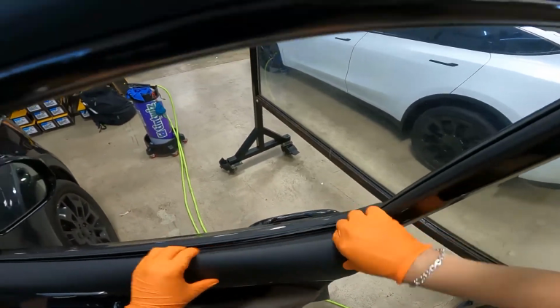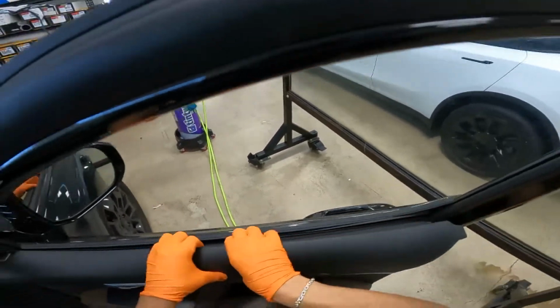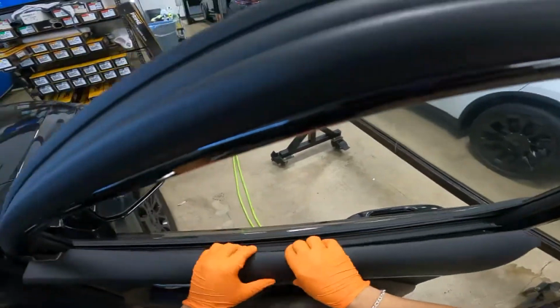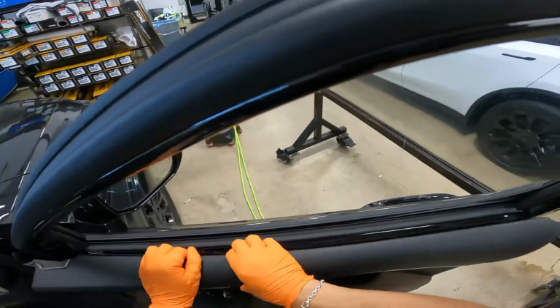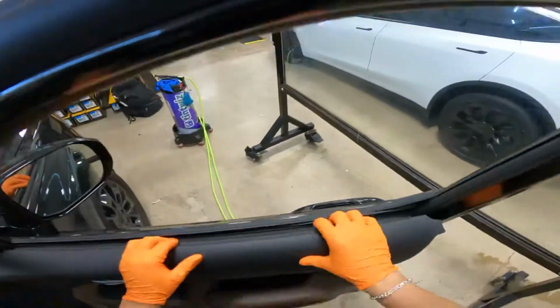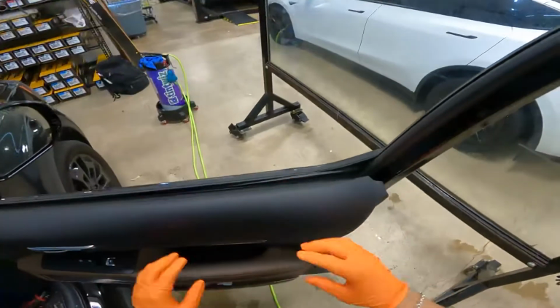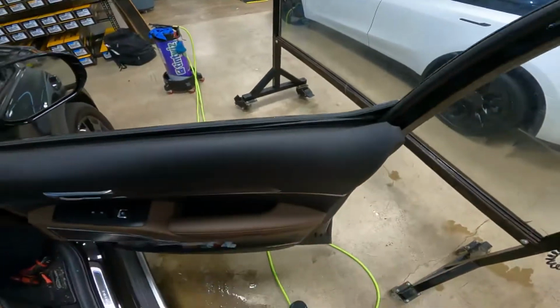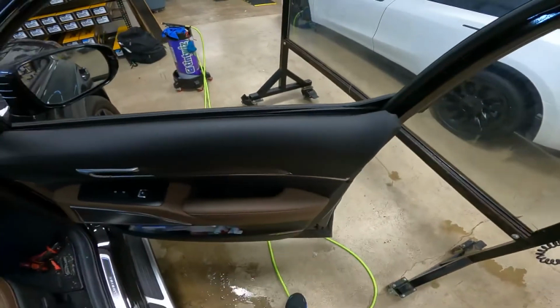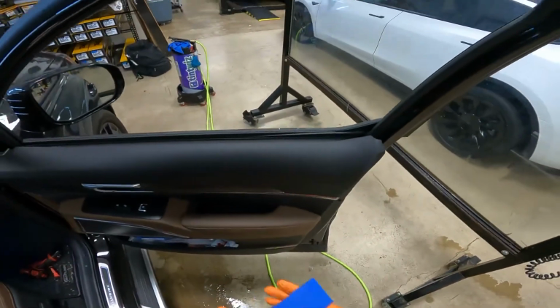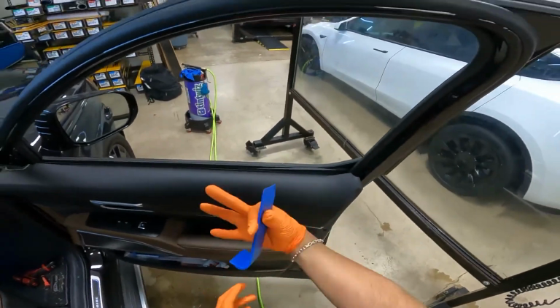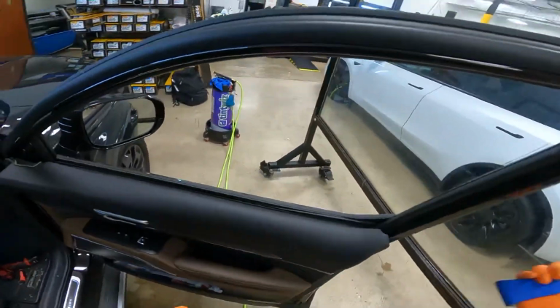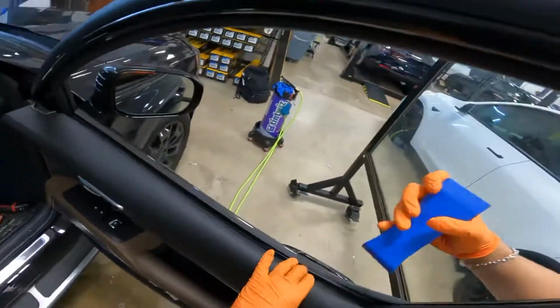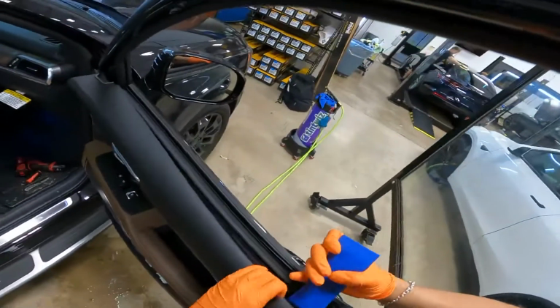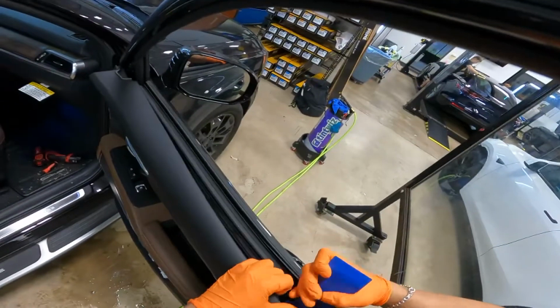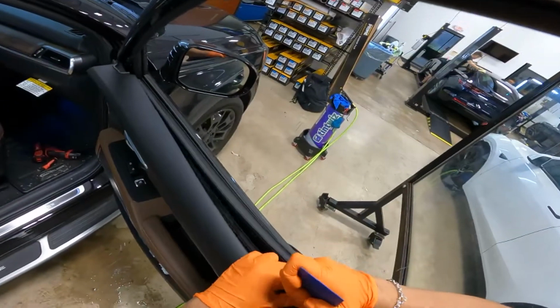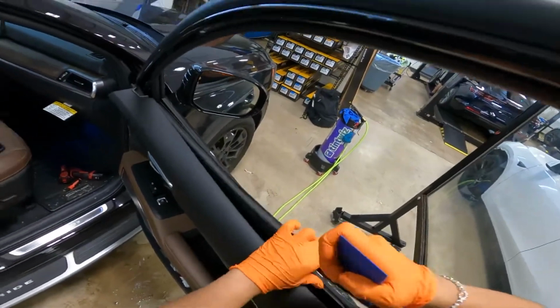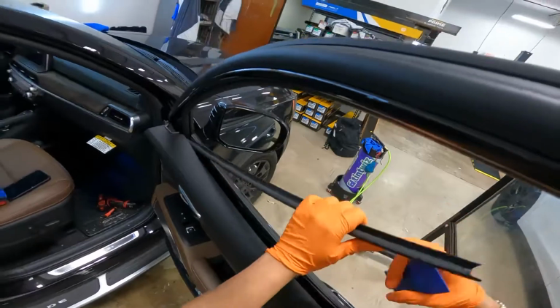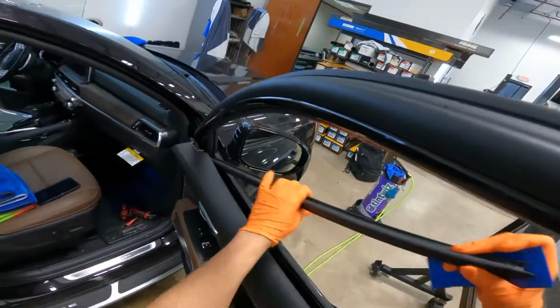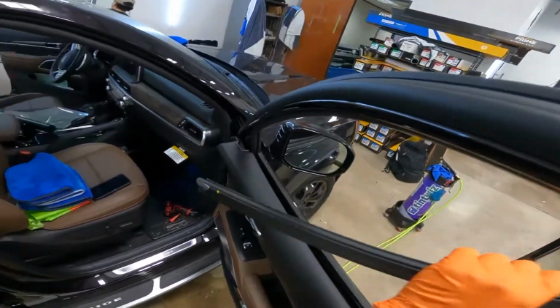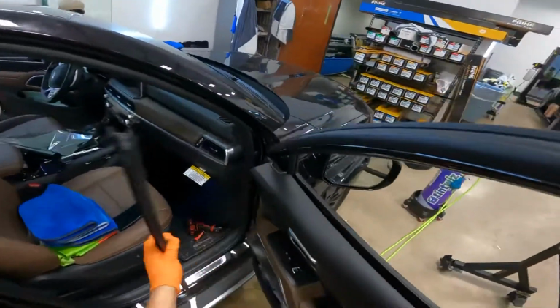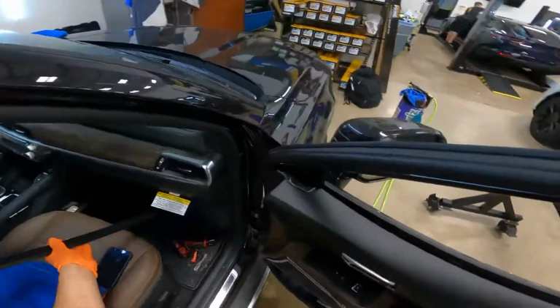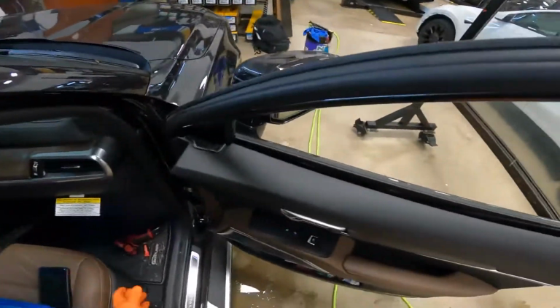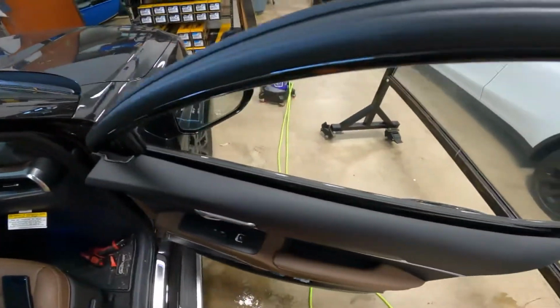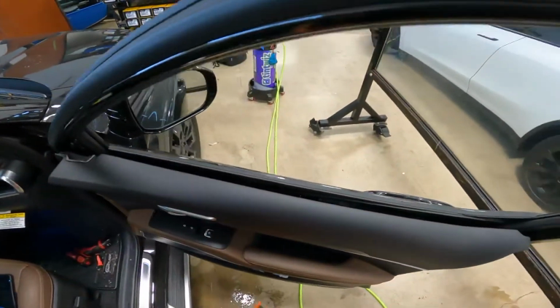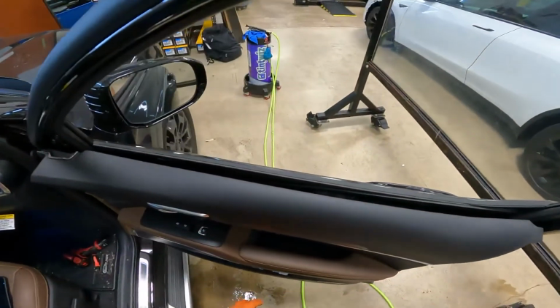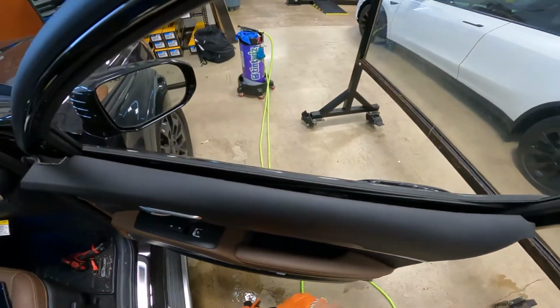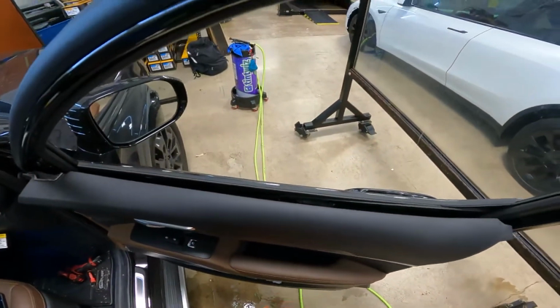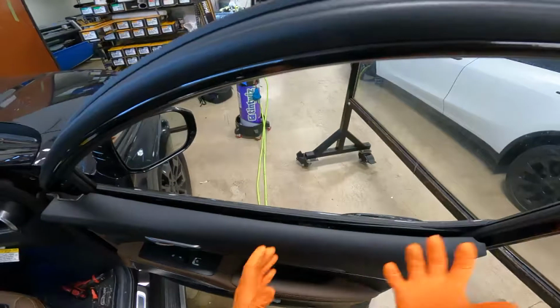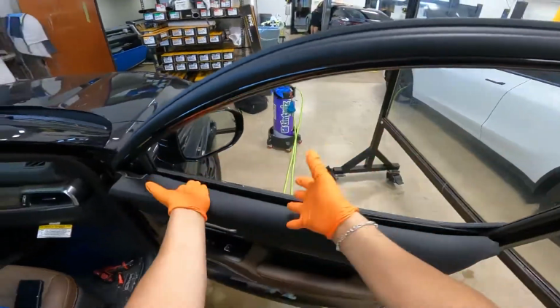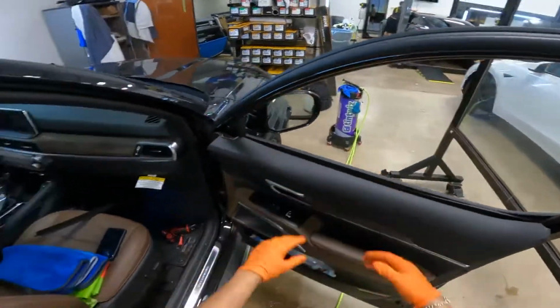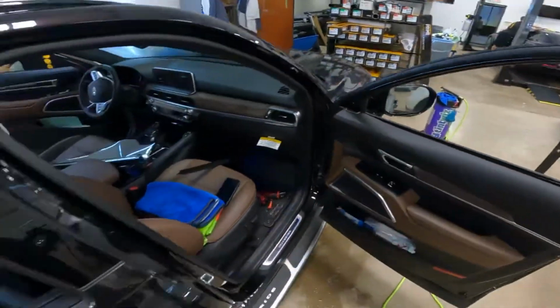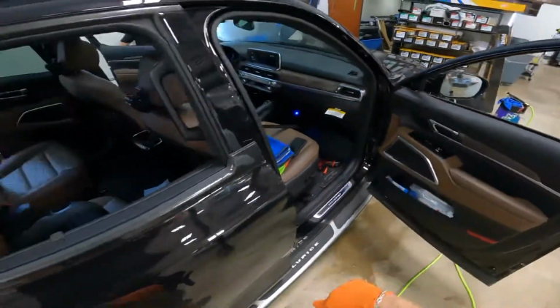Peel that all the way across. Yank this out. Ready for bottom loading. That's the front door — drop it in.